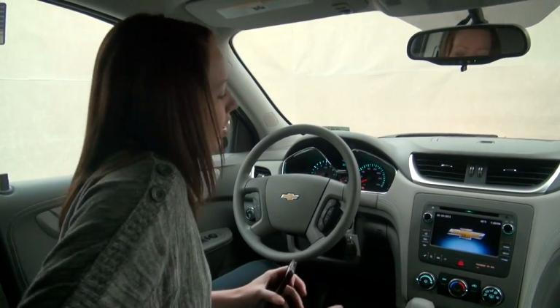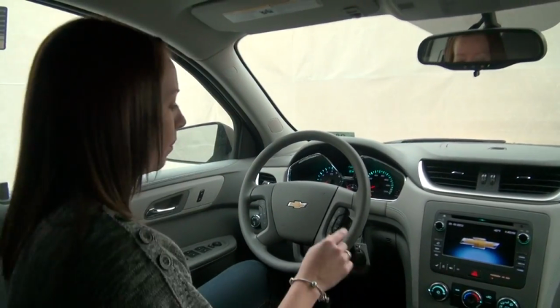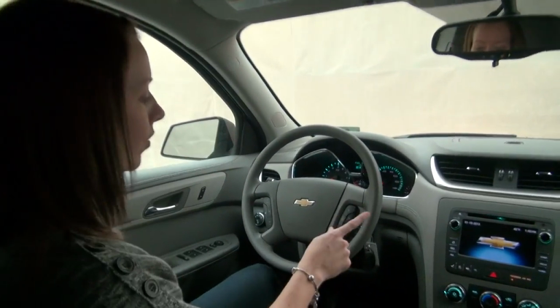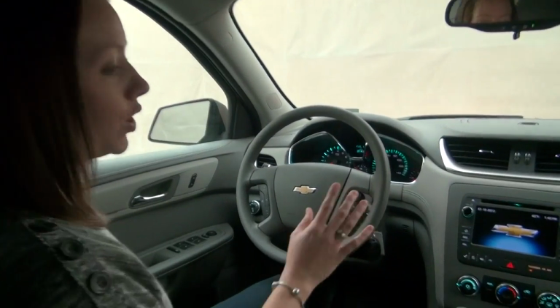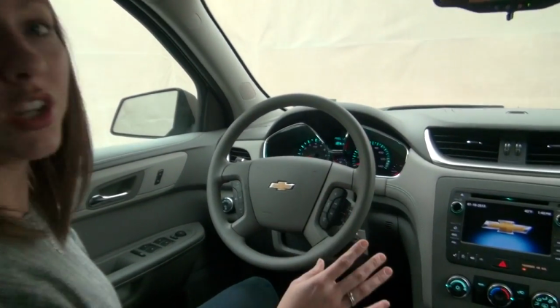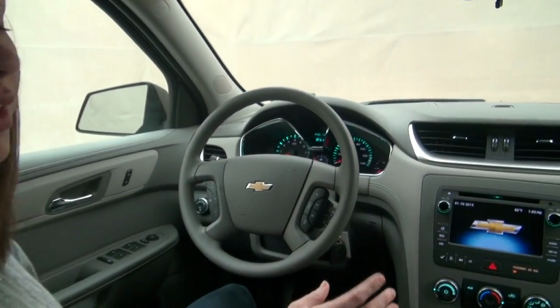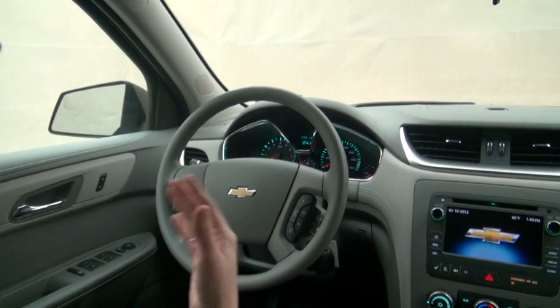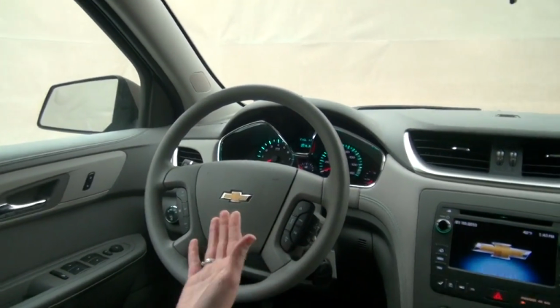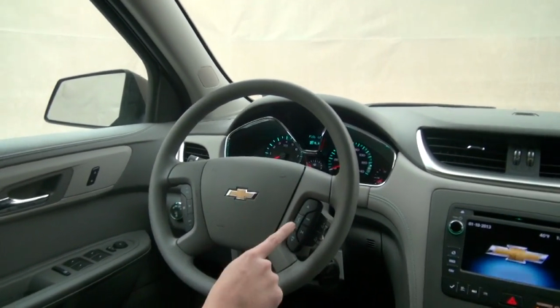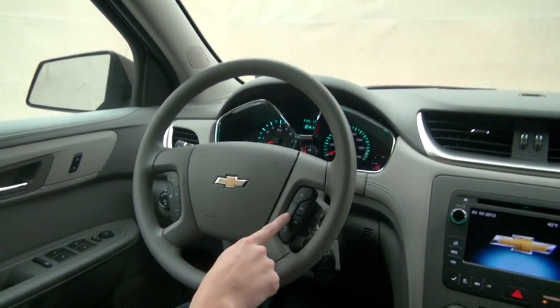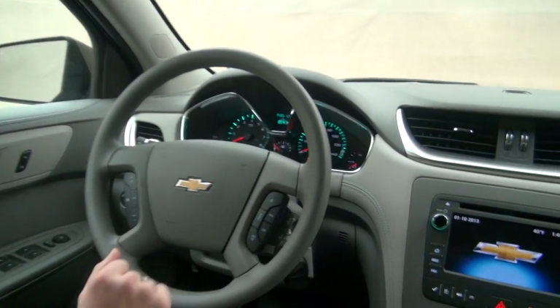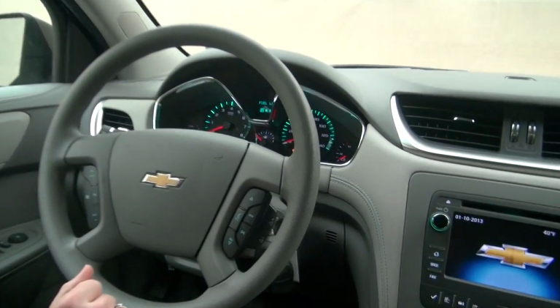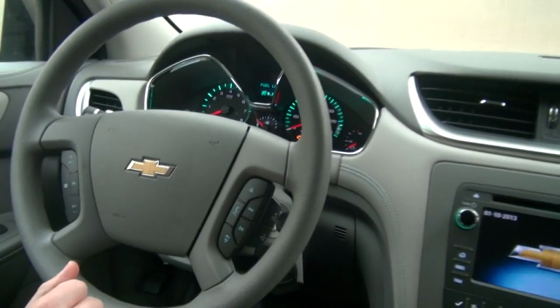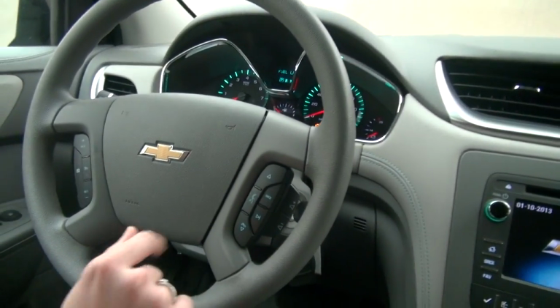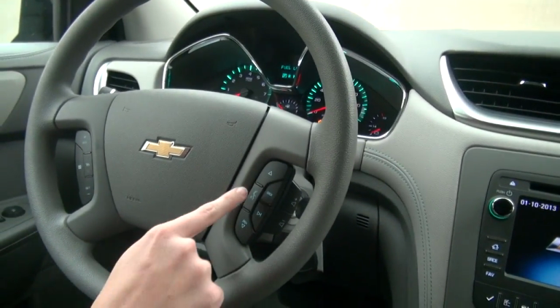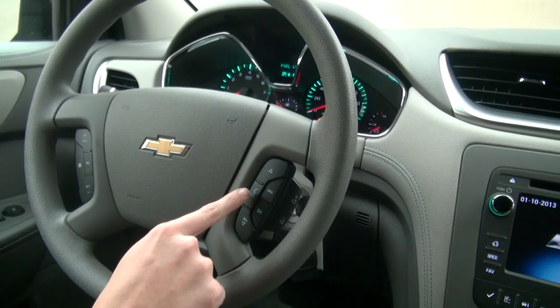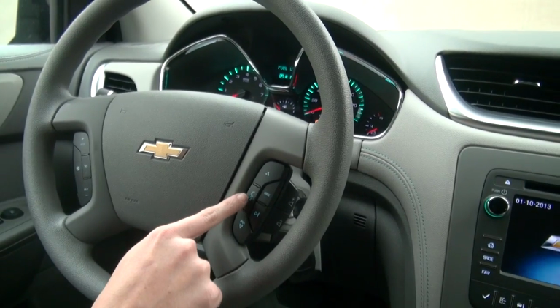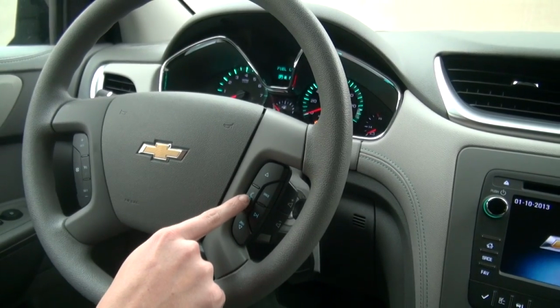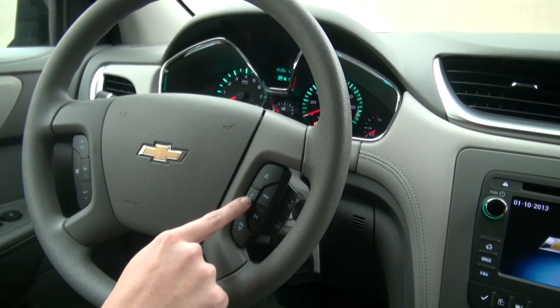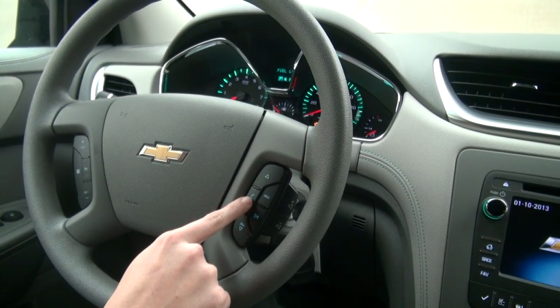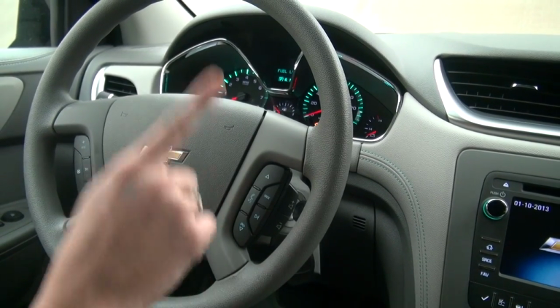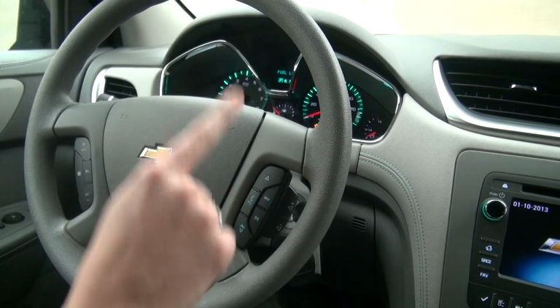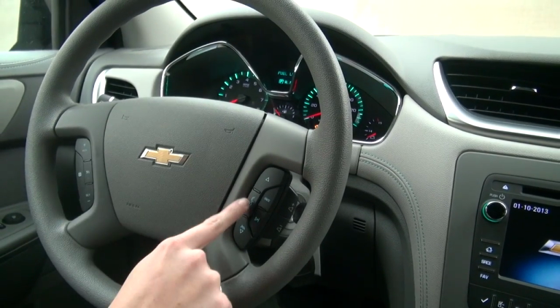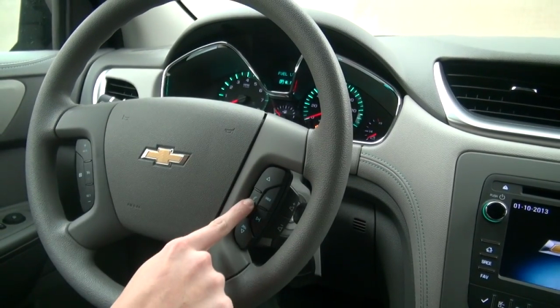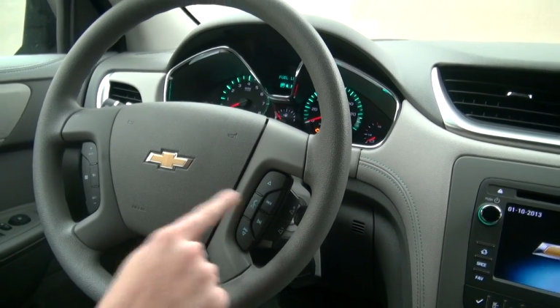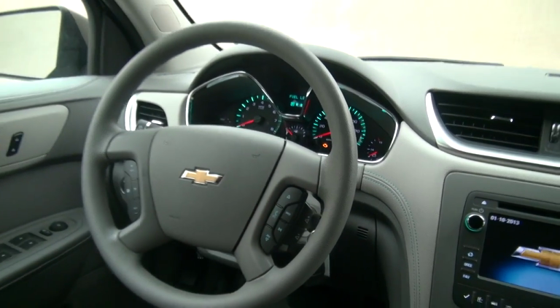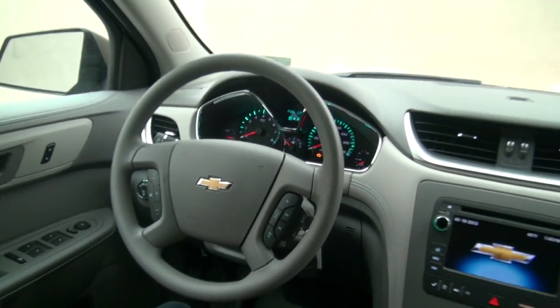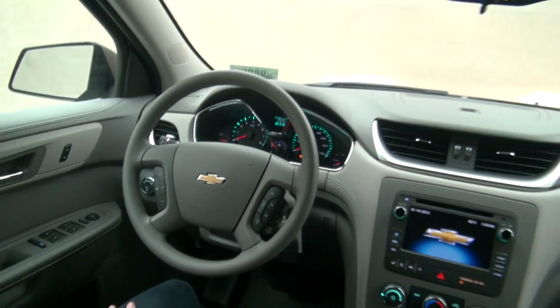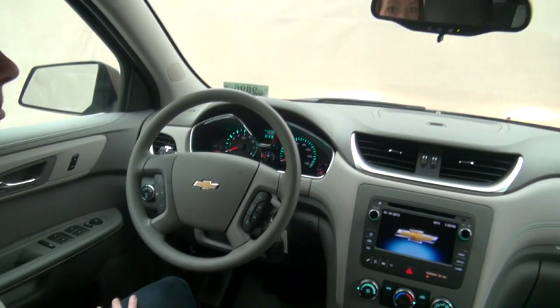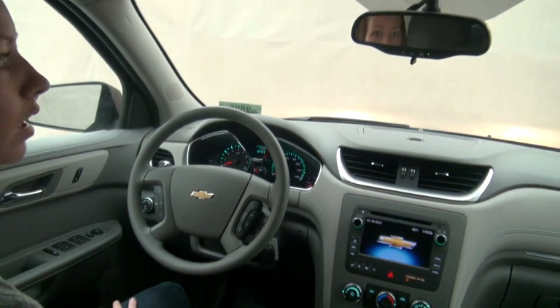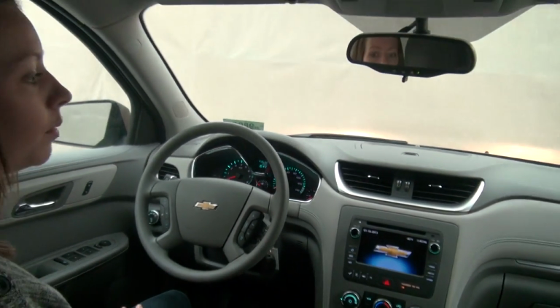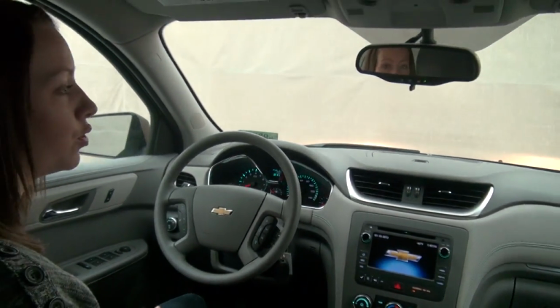When you get into your vehicle on this Traverse, the Bluetooth is mounted right on your steering wheel. Simply push the button and OnStar will come on. Bluetooth.